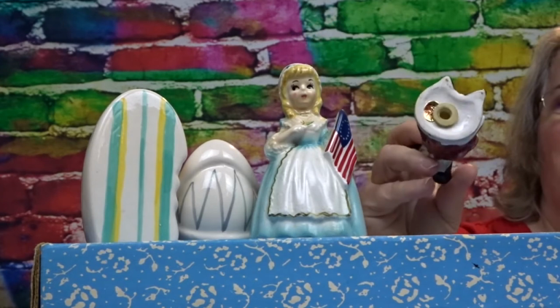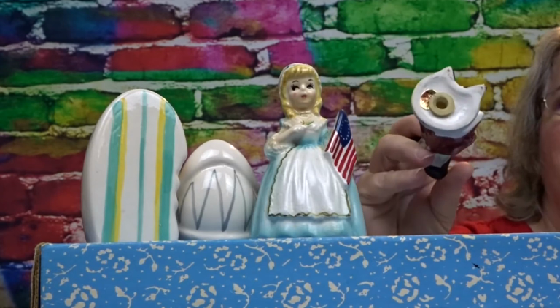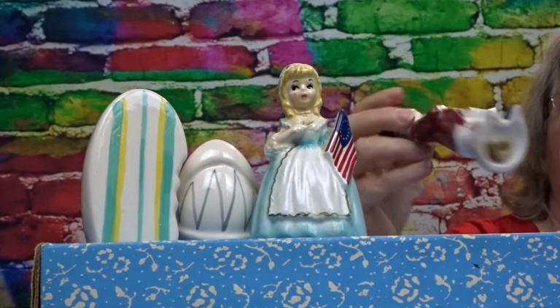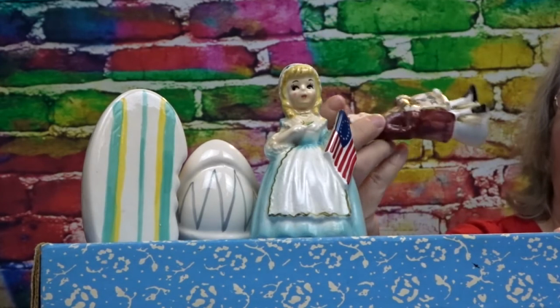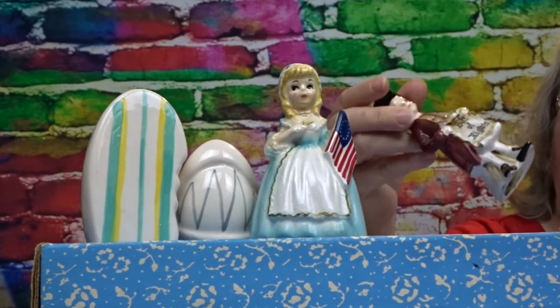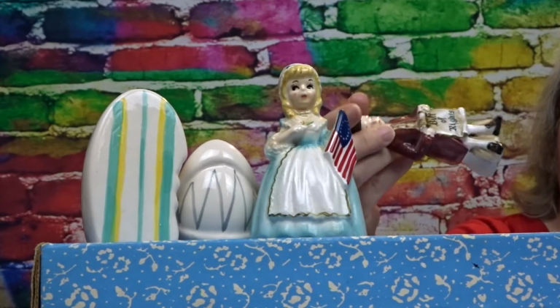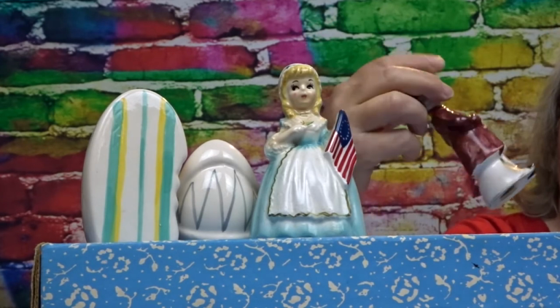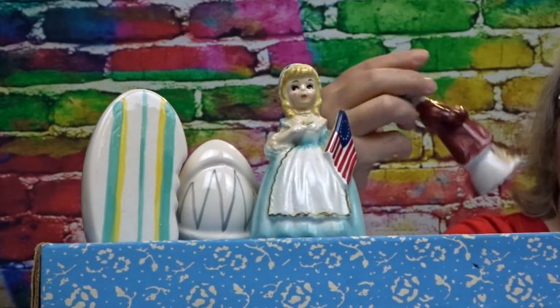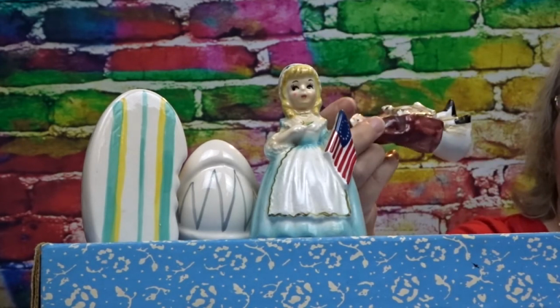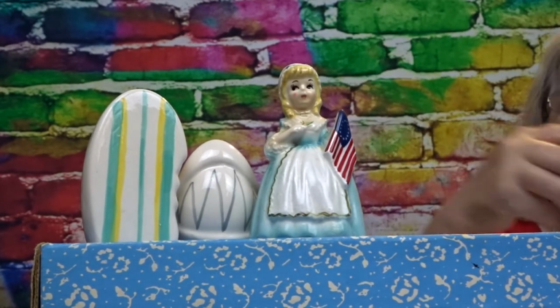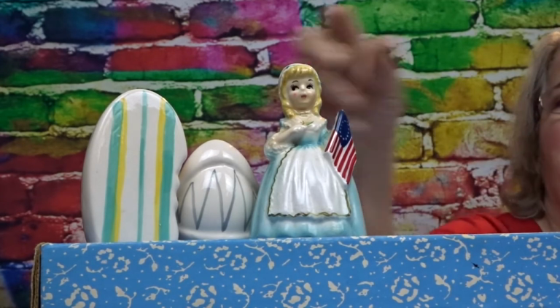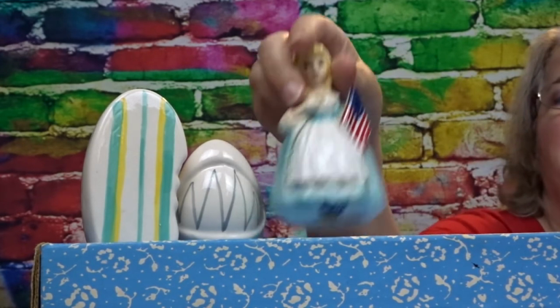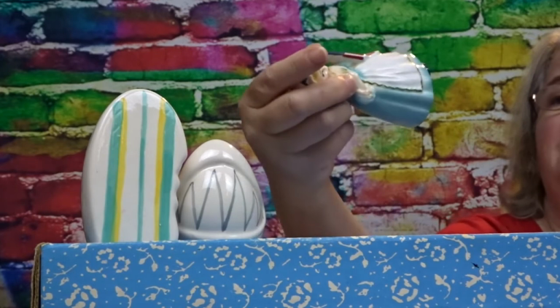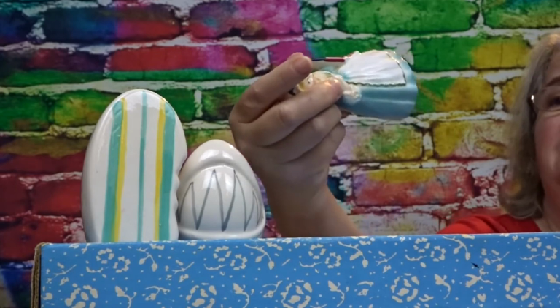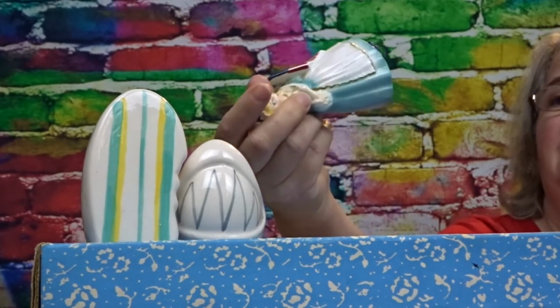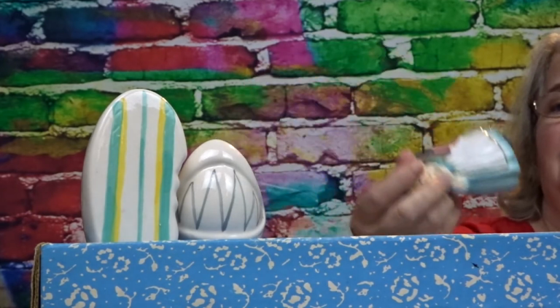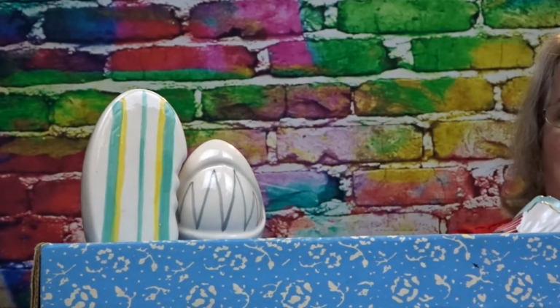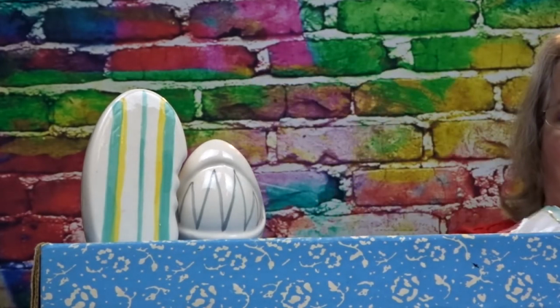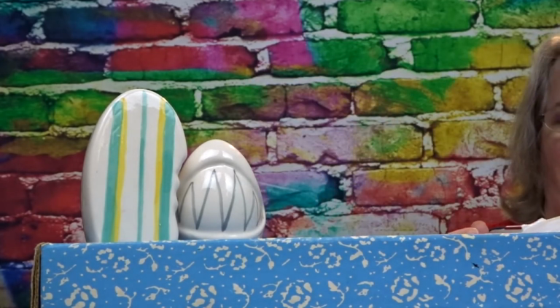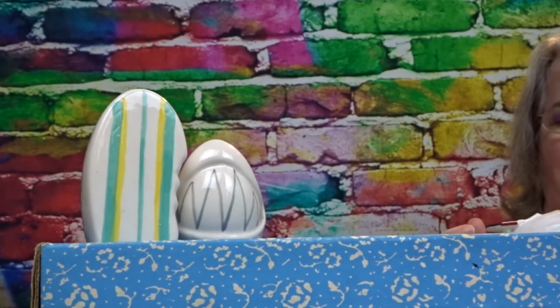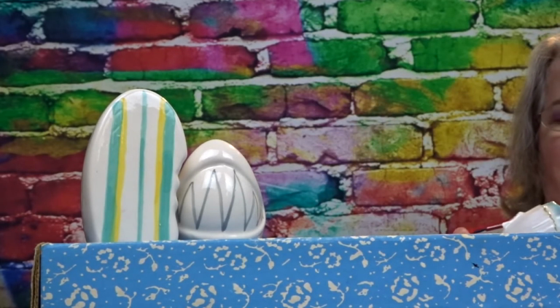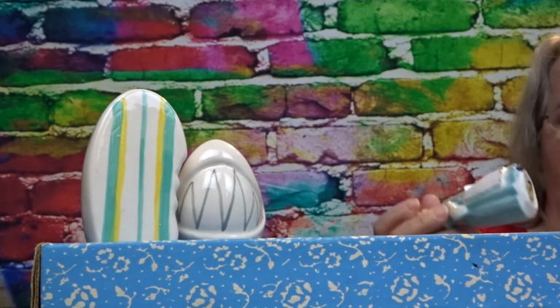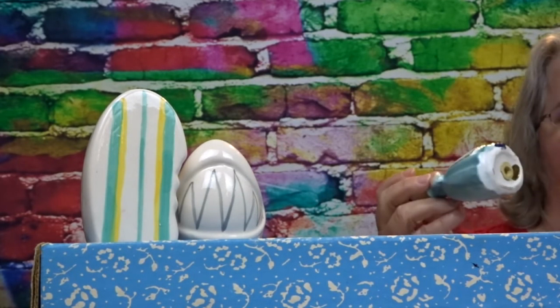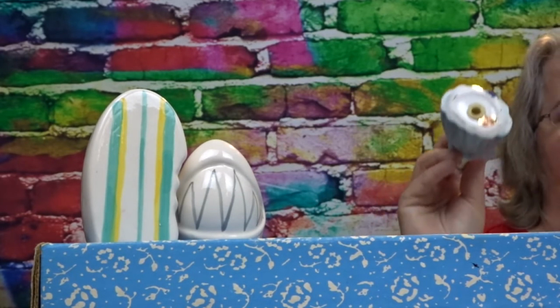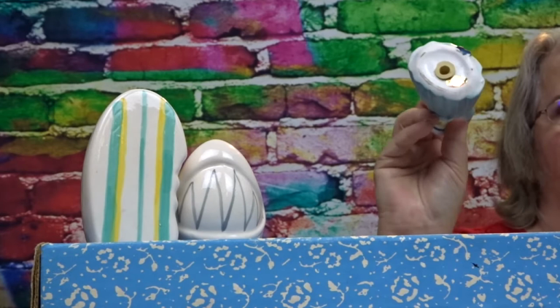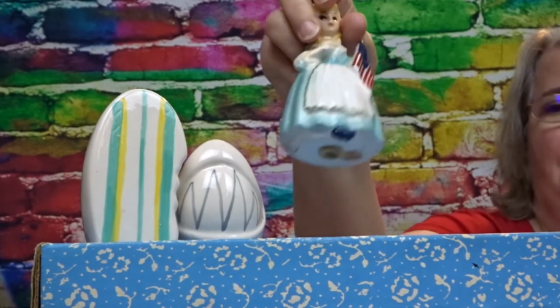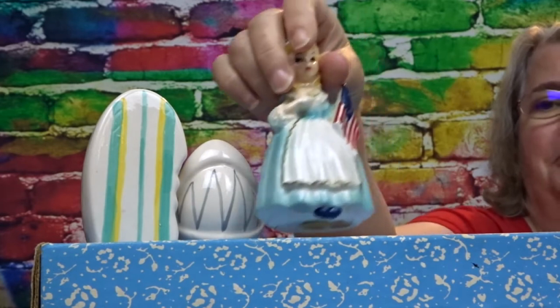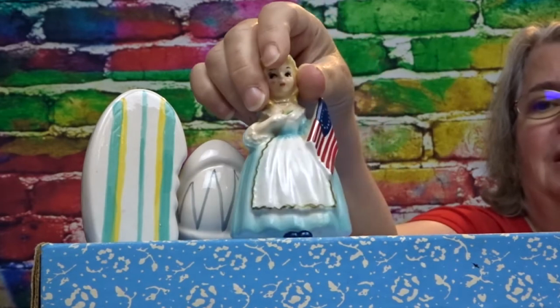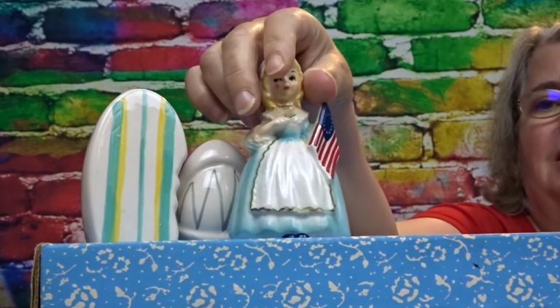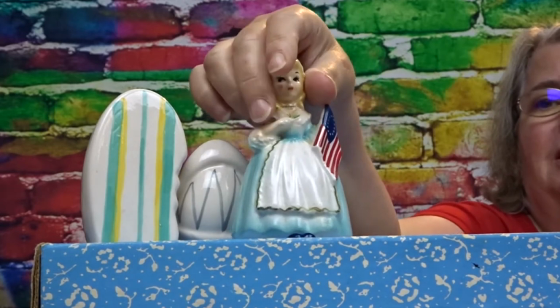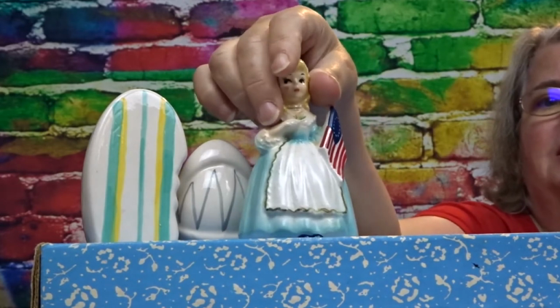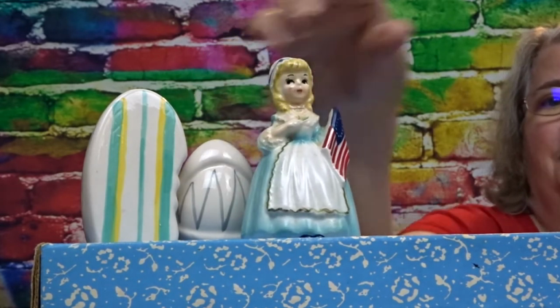They have rubber stoppers on the bottom. No other information as far as dates or anything, but it's a brown rubber stopper — not the clear rubber, but a brown one.